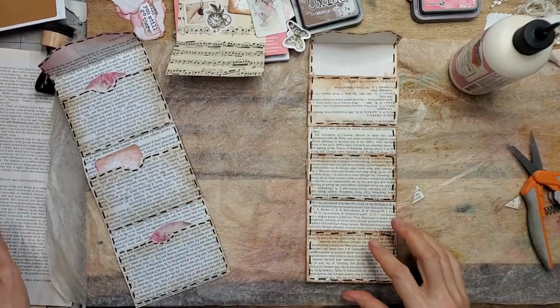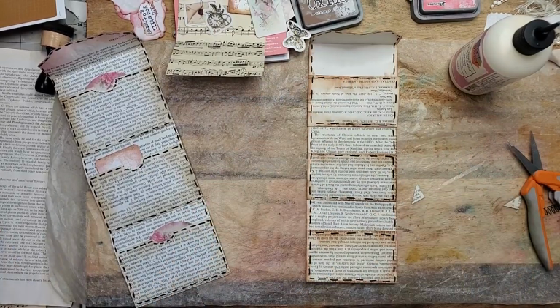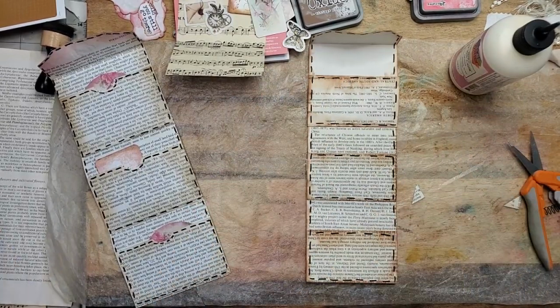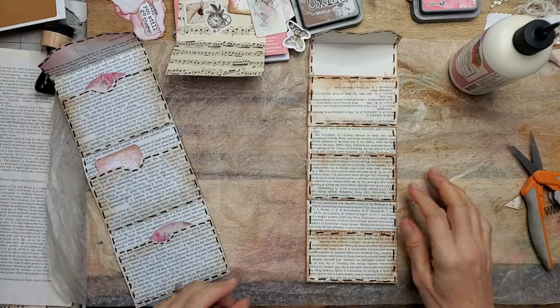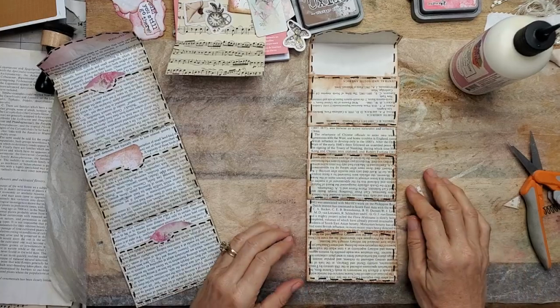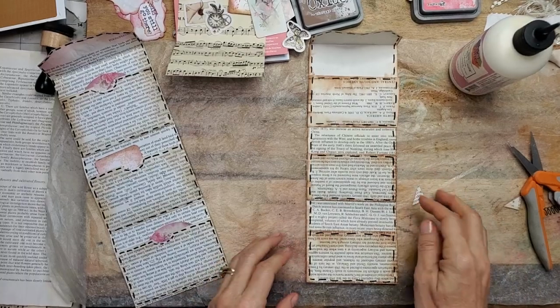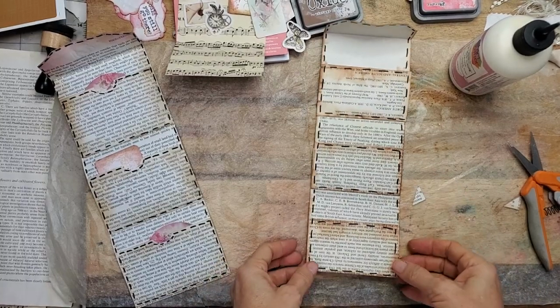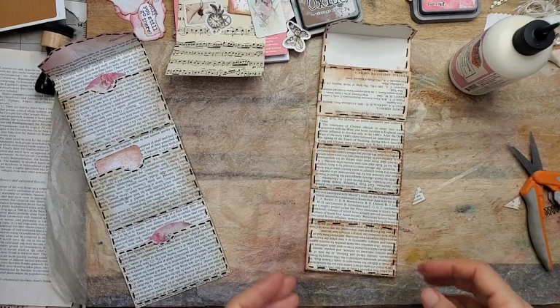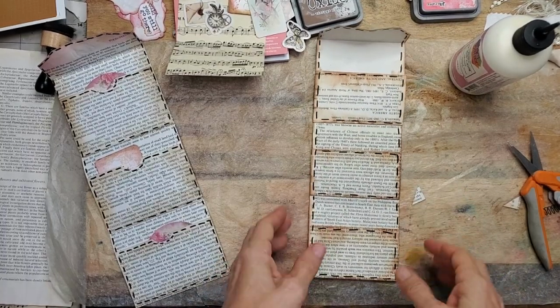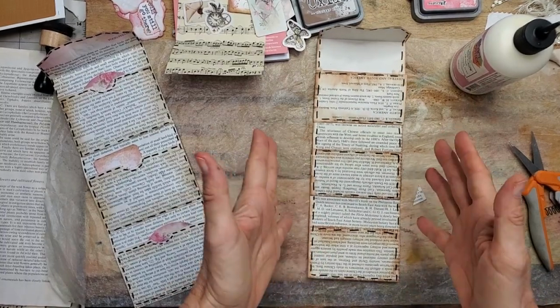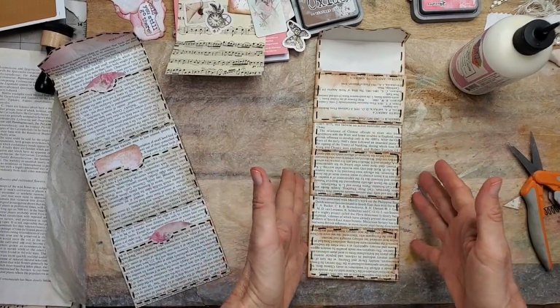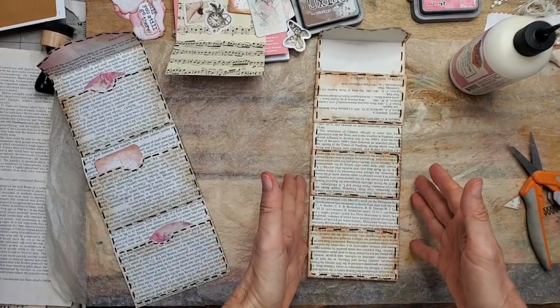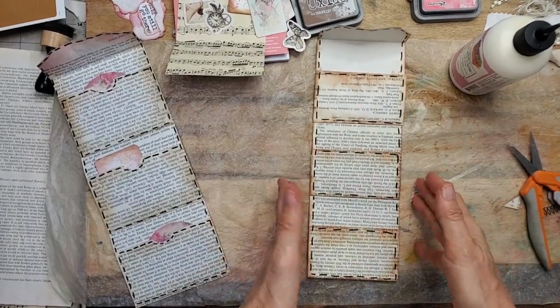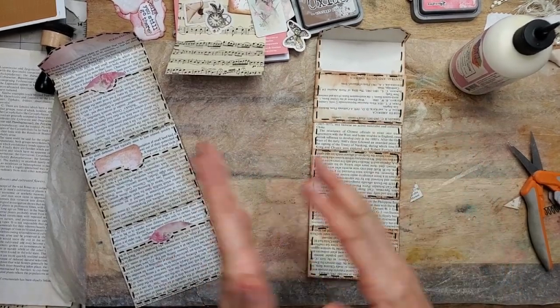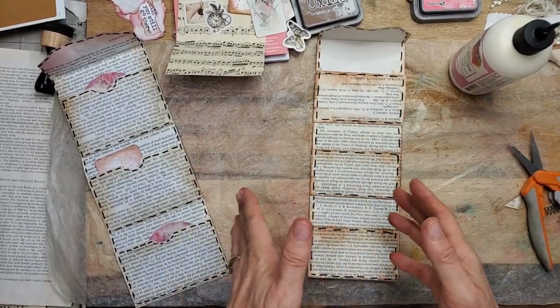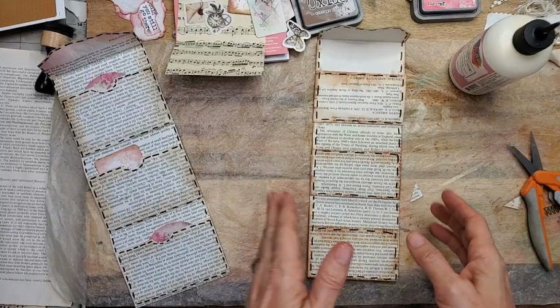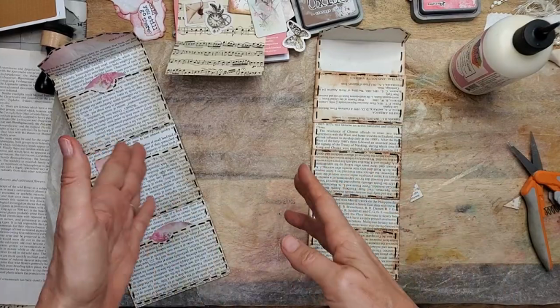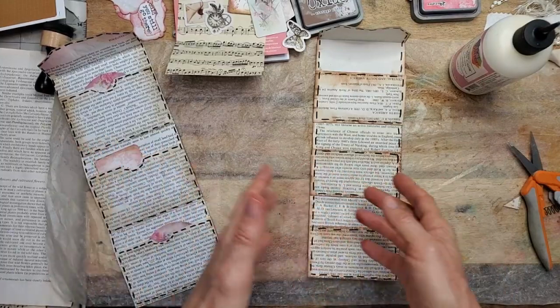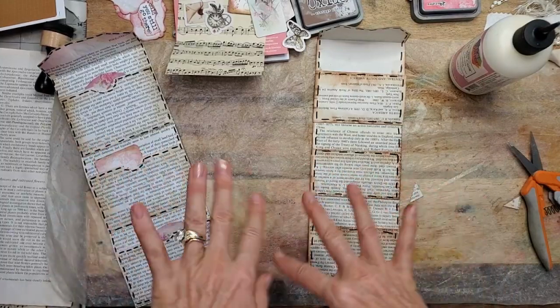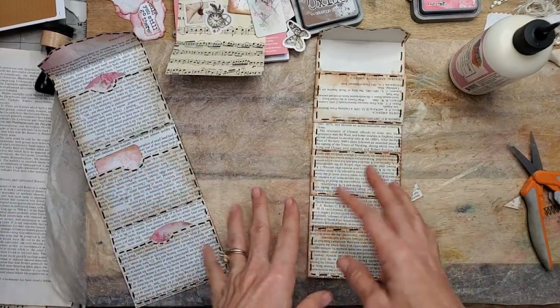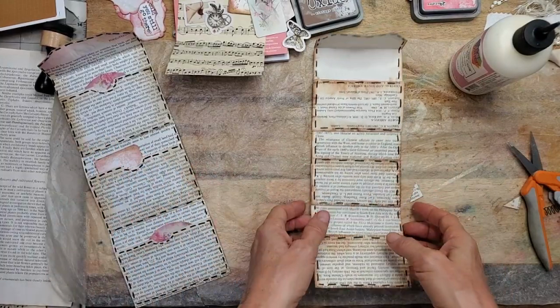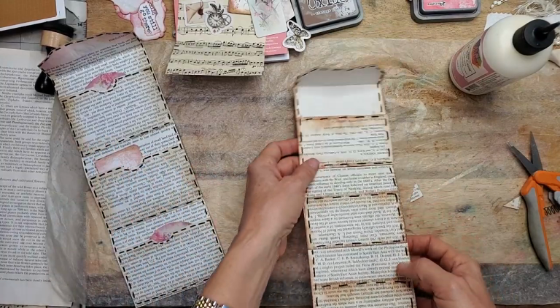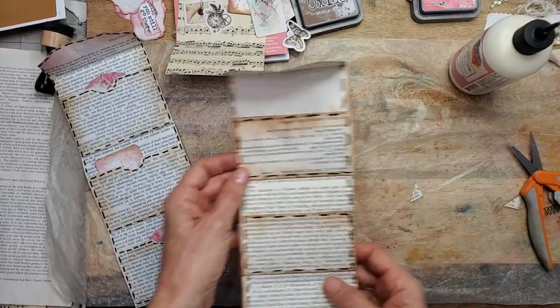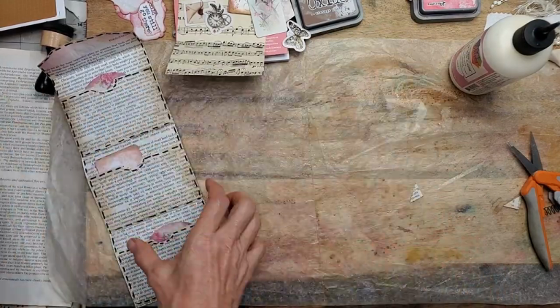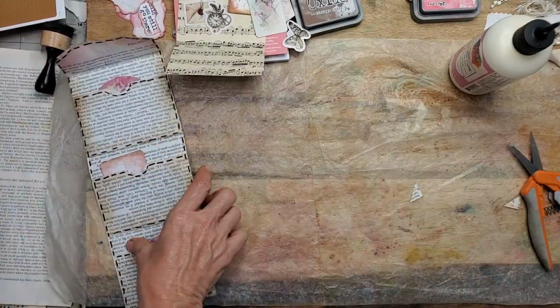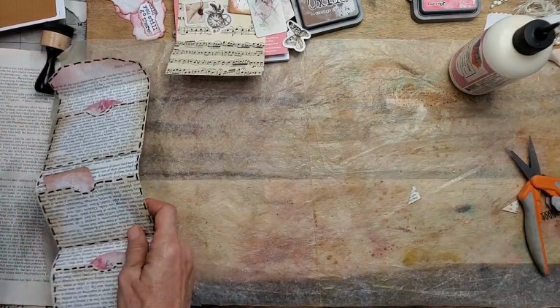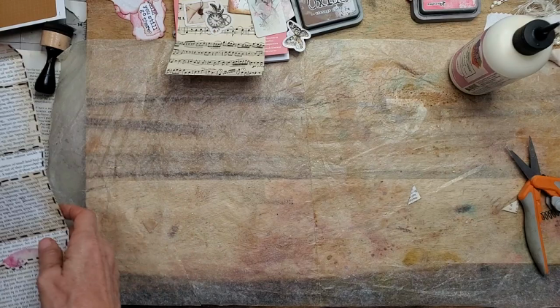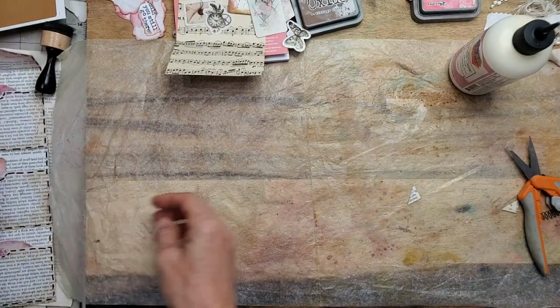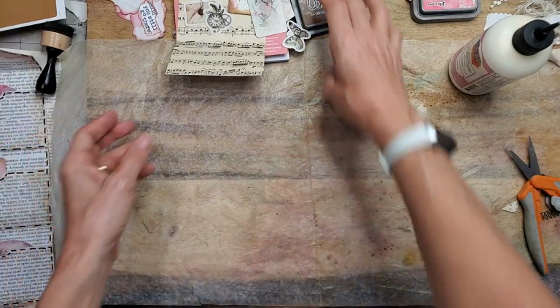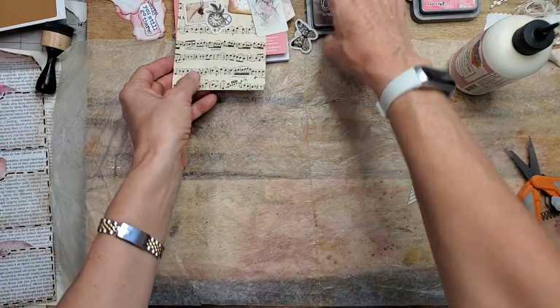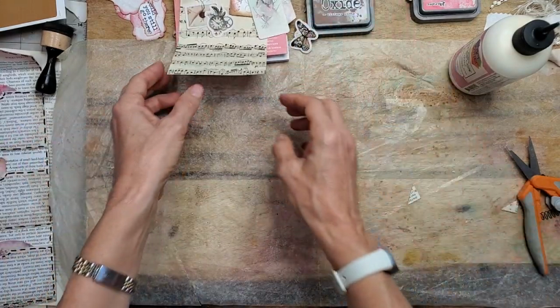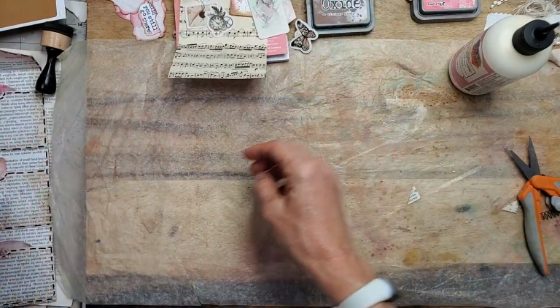So we have that. Basically we're at the point where we just want to decorate it. This is the basic construction of this one. I'm going to put that aside and construct the other one, and then we'll decorate them both at the end so you can see both before you bail and go watch a different video.